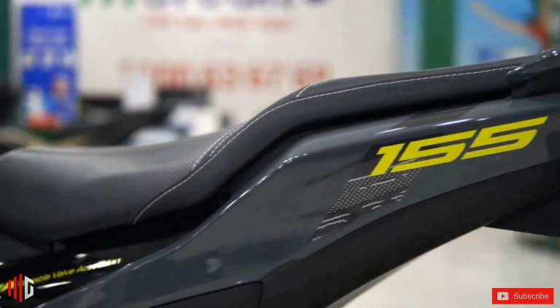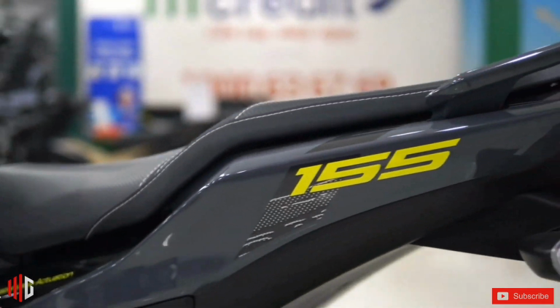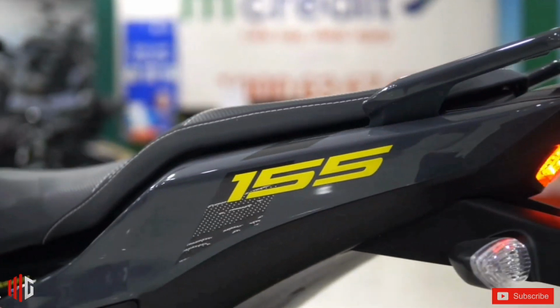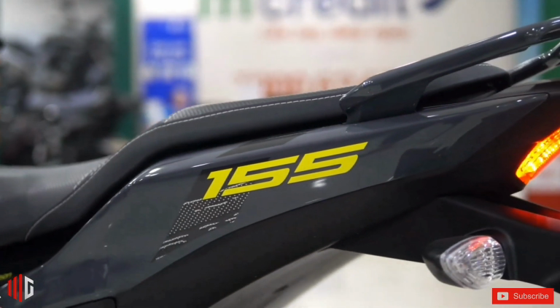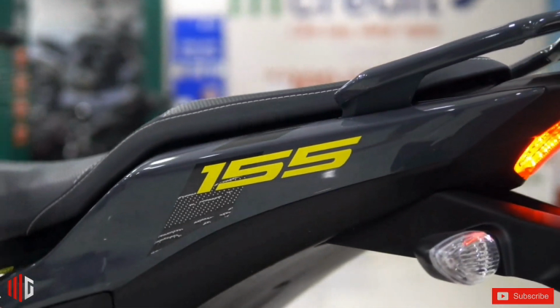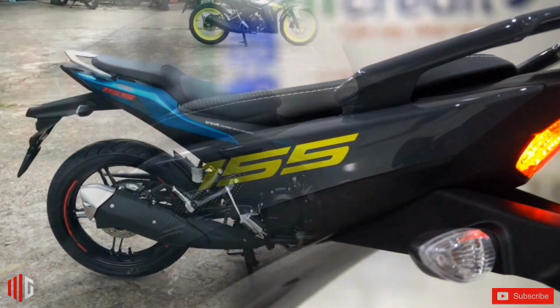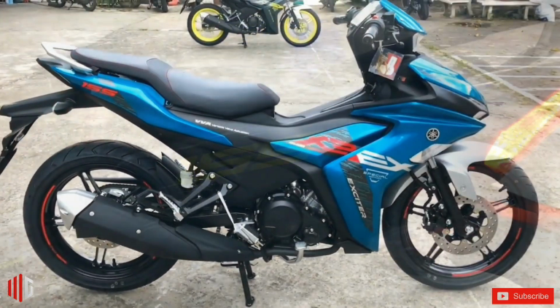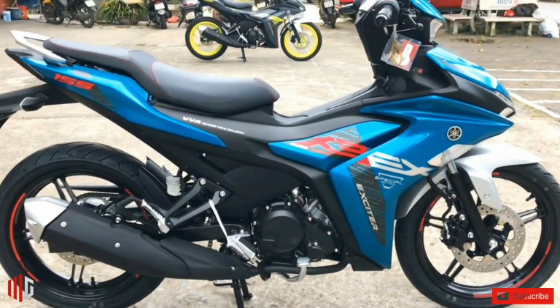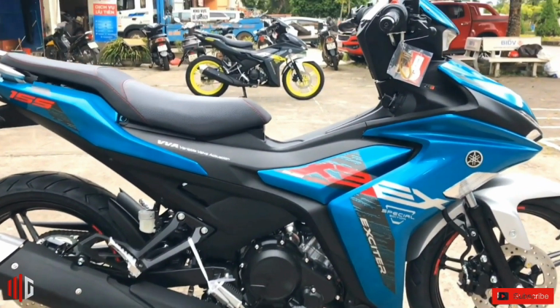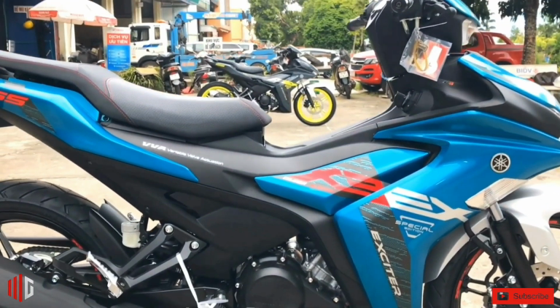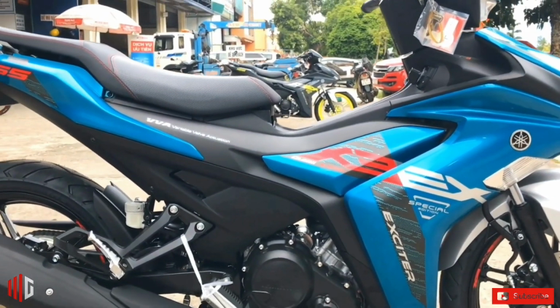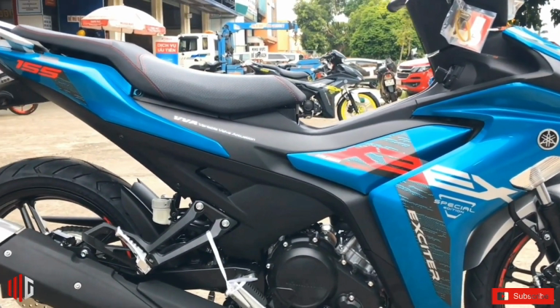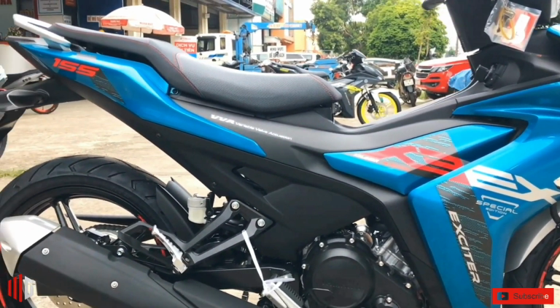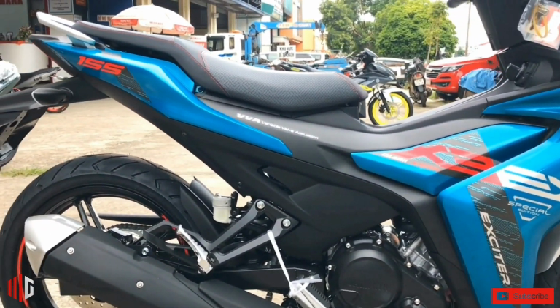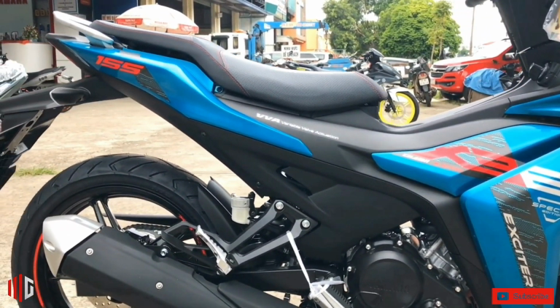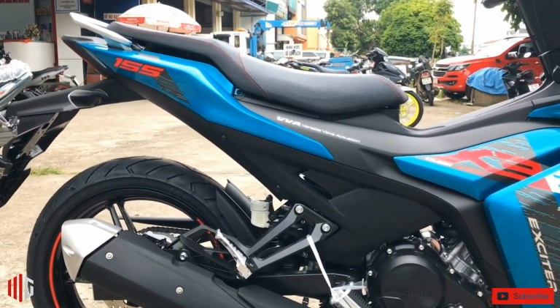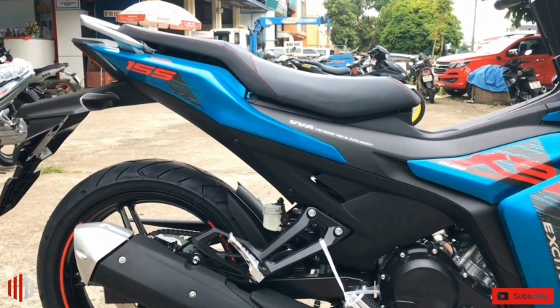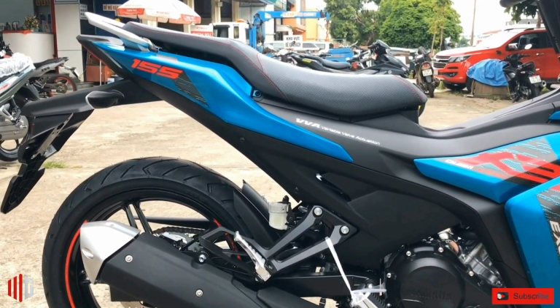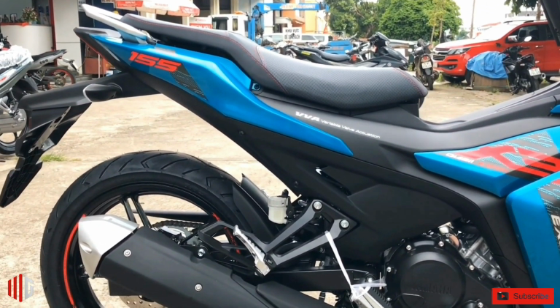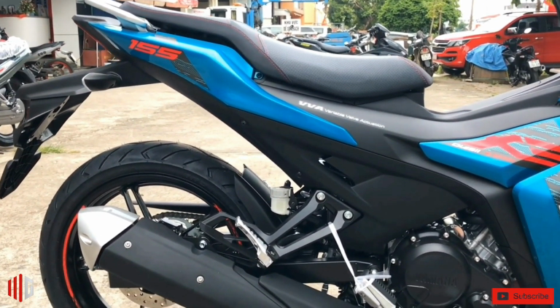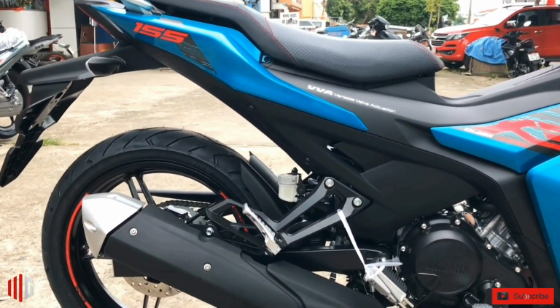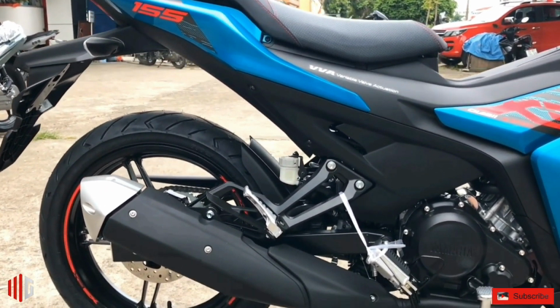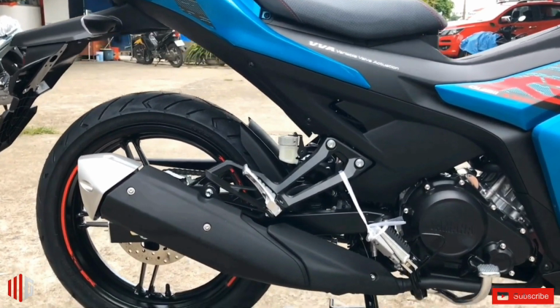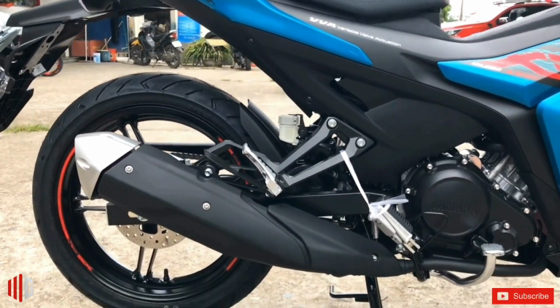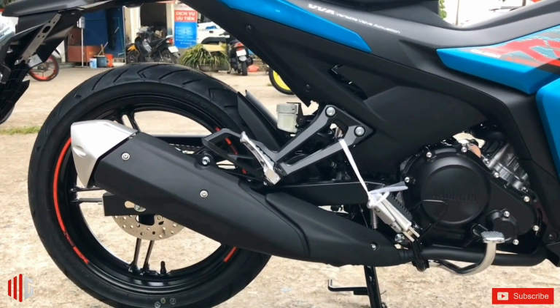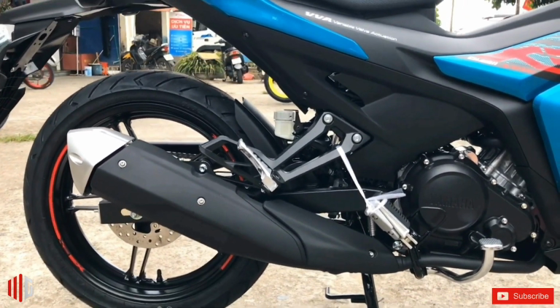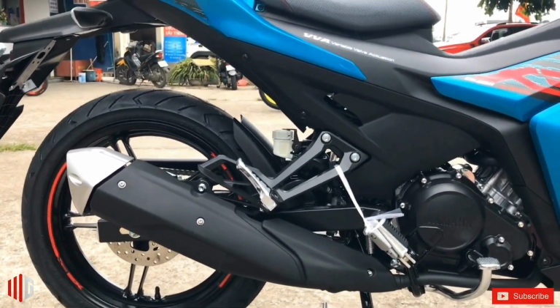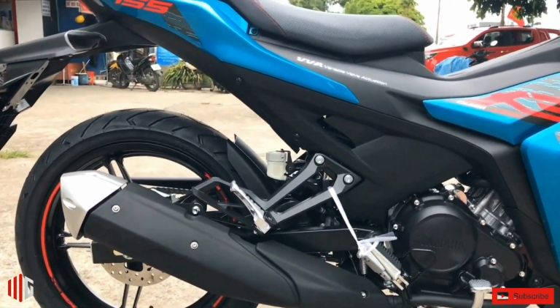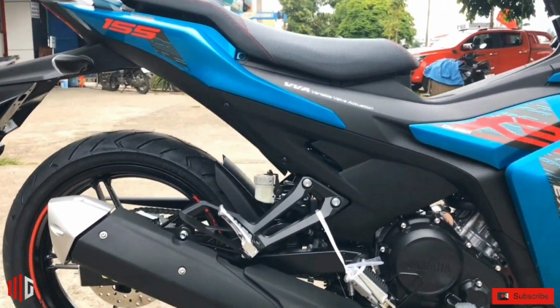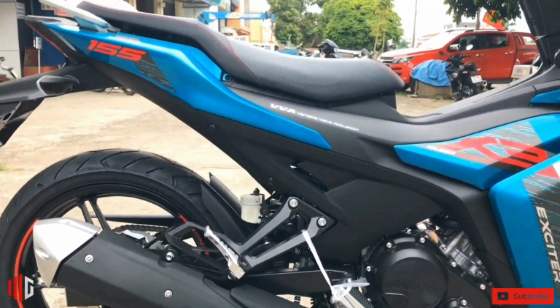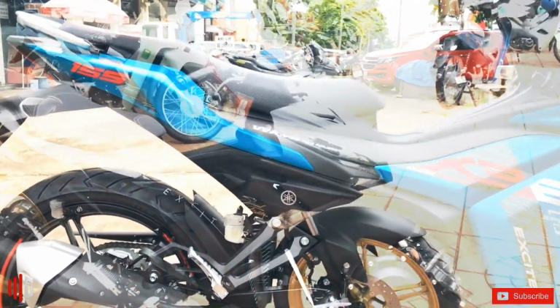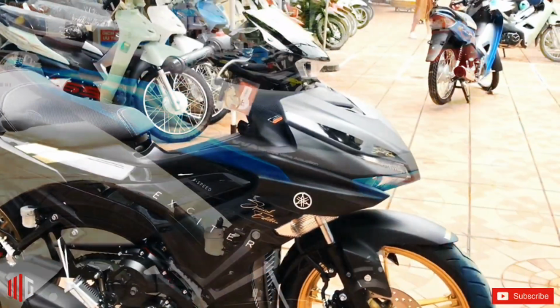Each color will have different stamps and motifs. According to our research, right after the launch, the new color limited edition was available at the dealer, and the price is exactly the same as the listed price of the company.